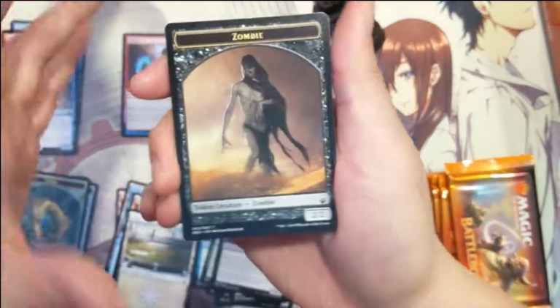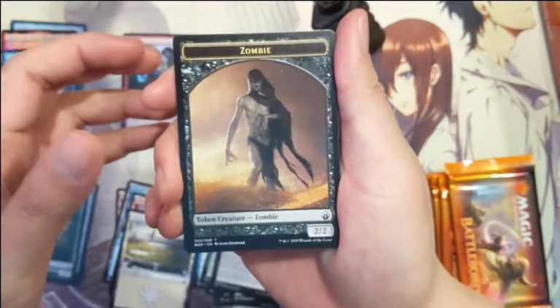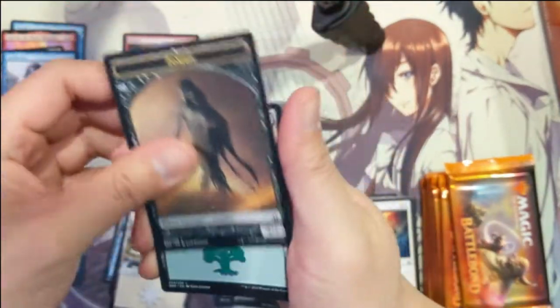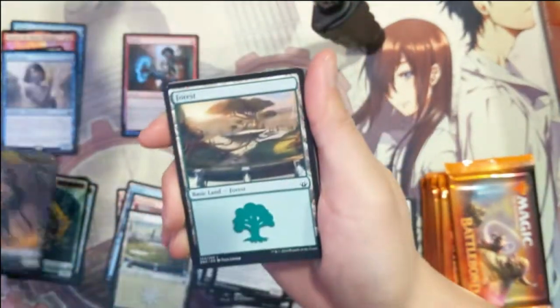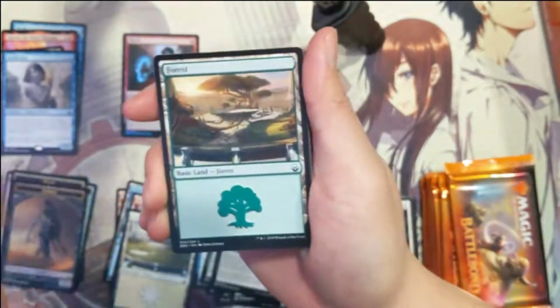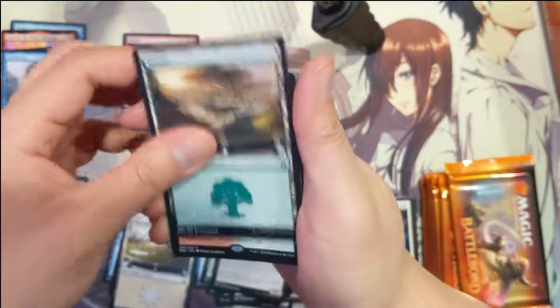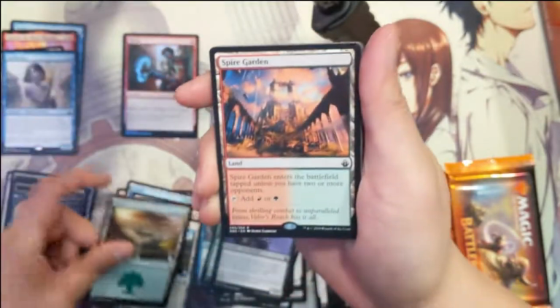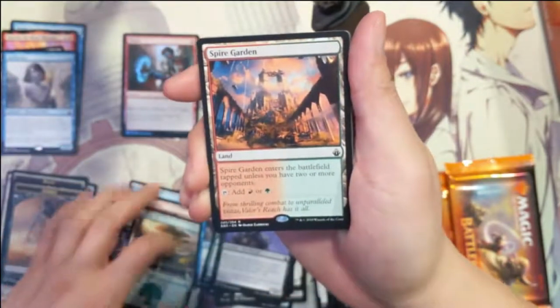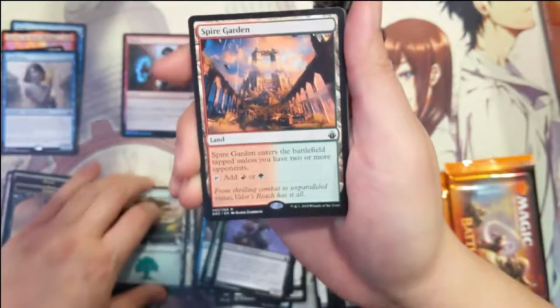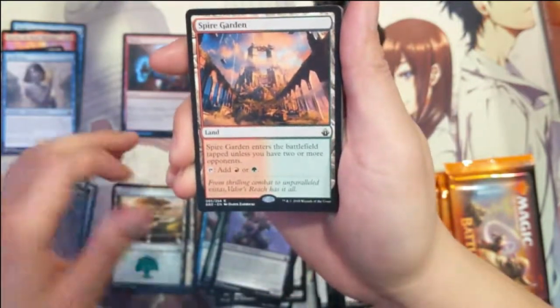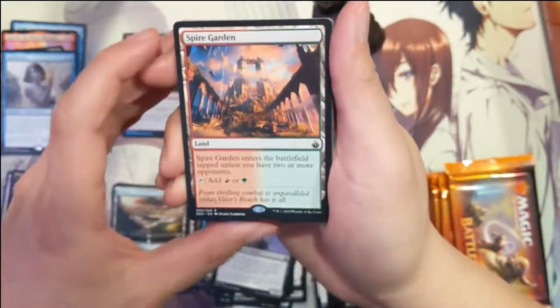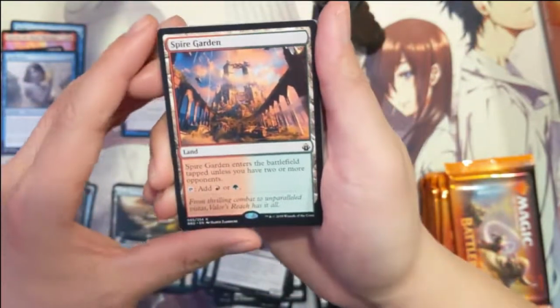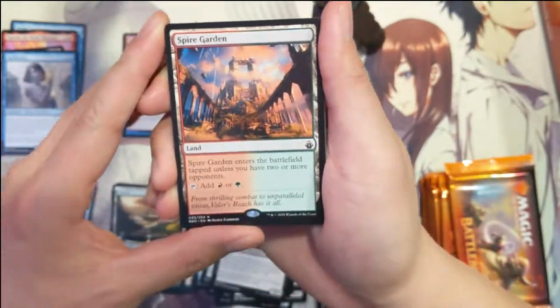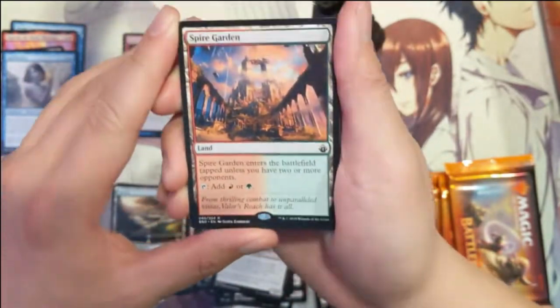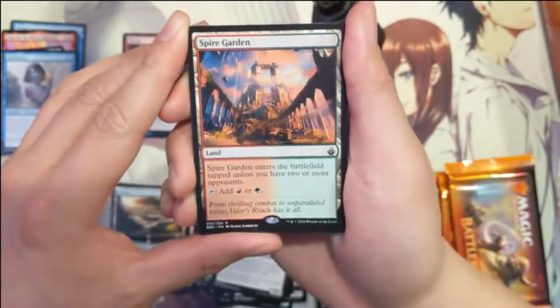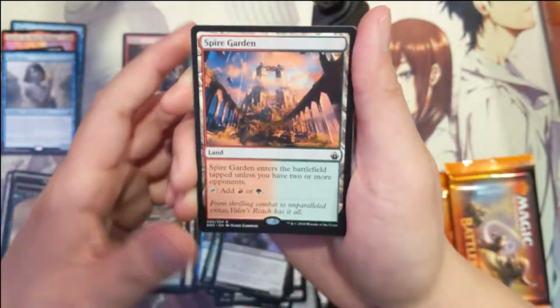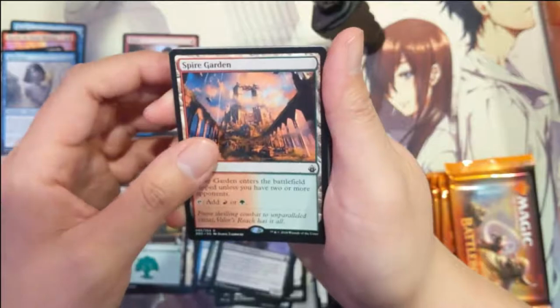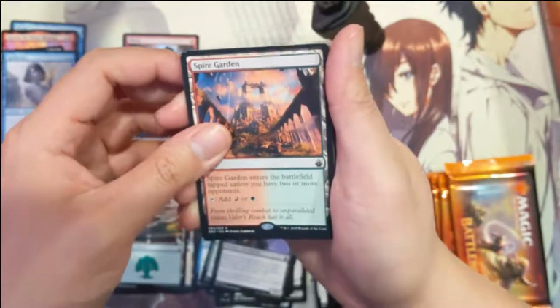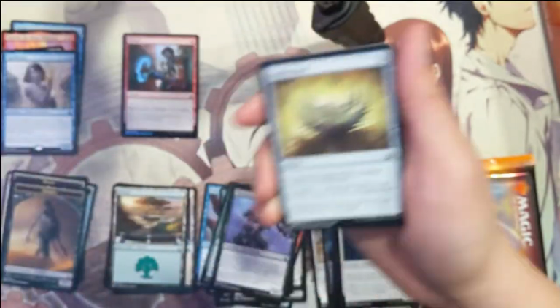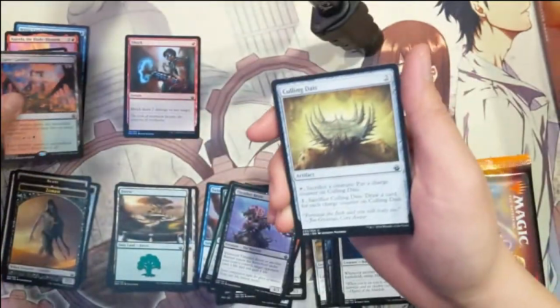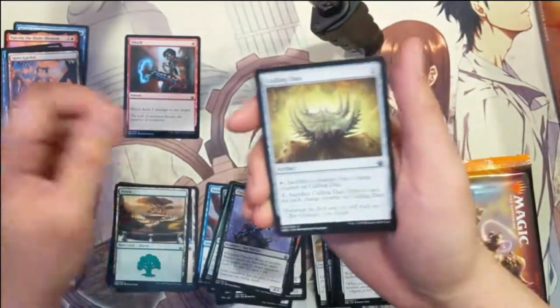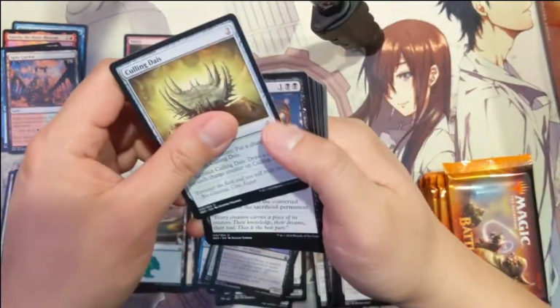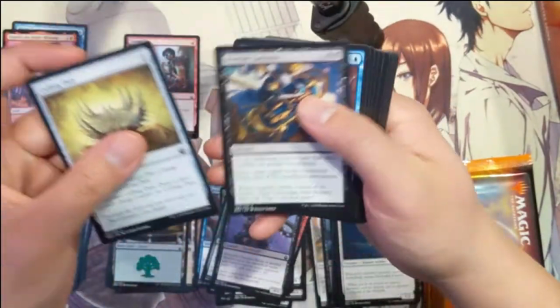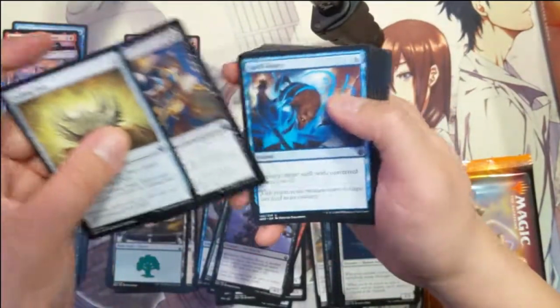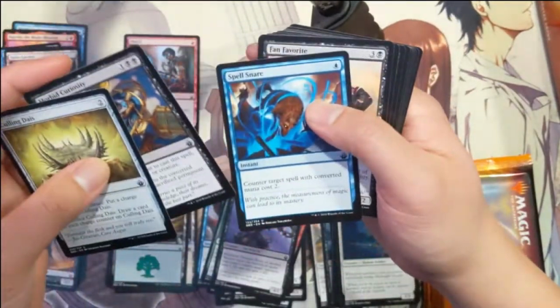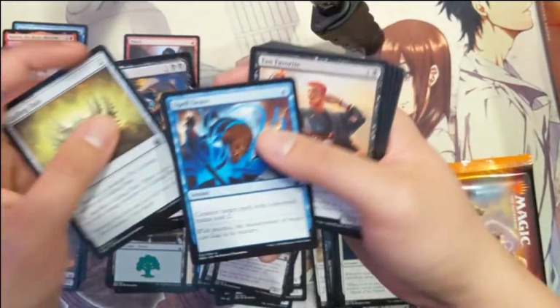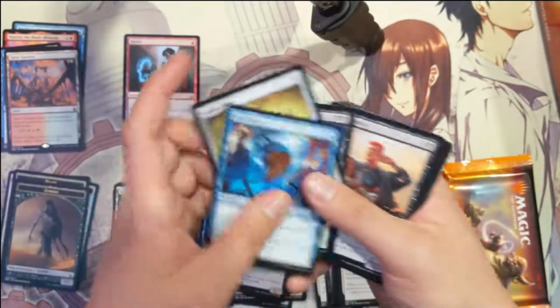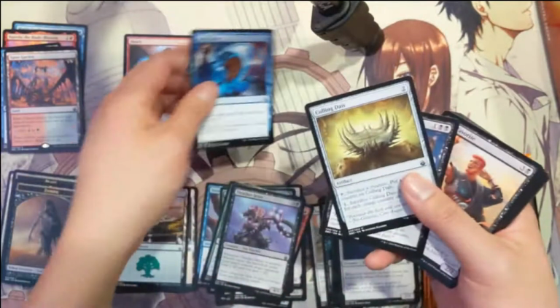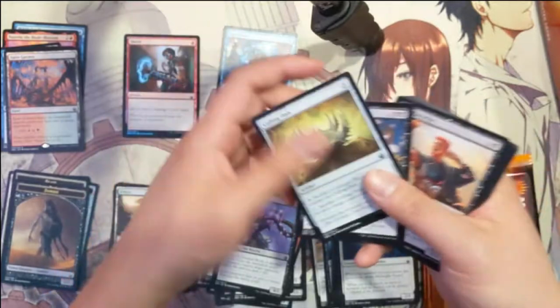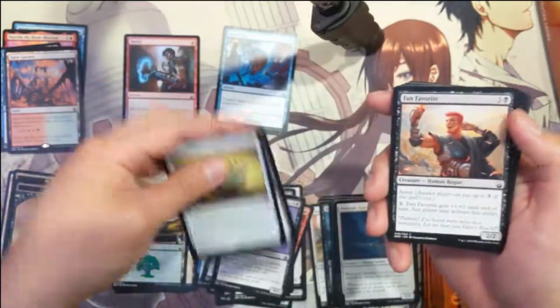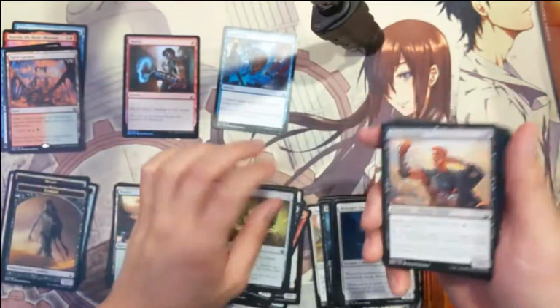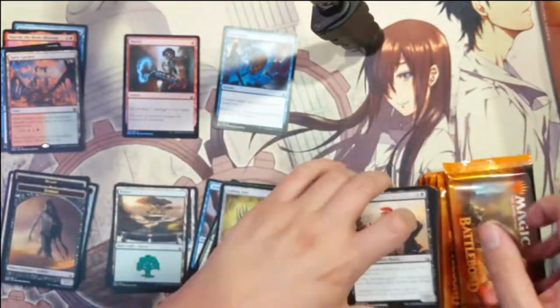Got a zombie, a forest, and then the red-green land — Spire Garden. That's two of those lands so far. Spell Snare — not bad.